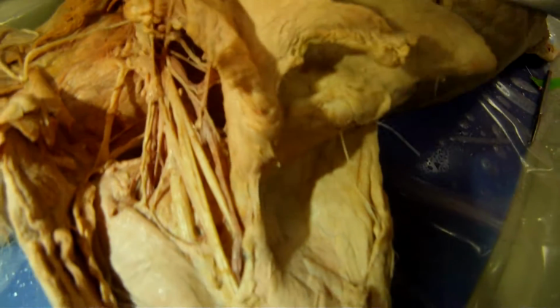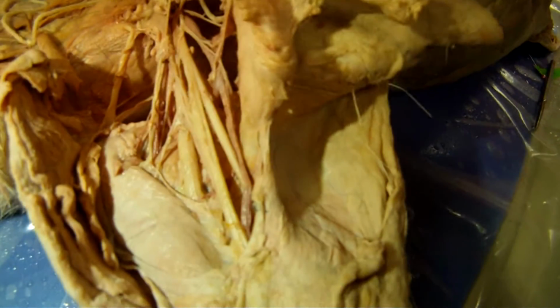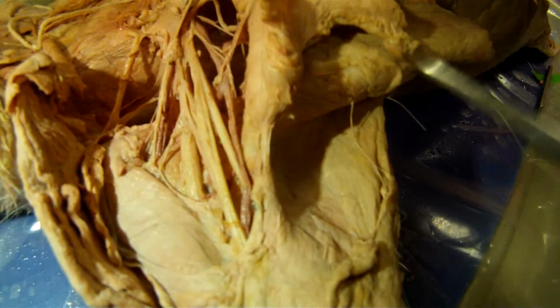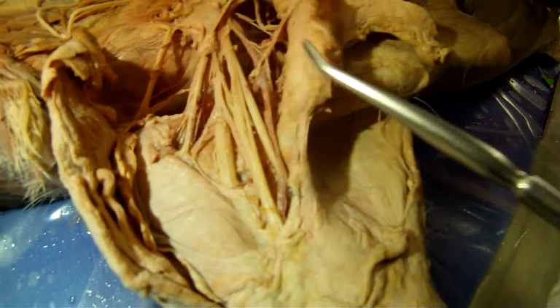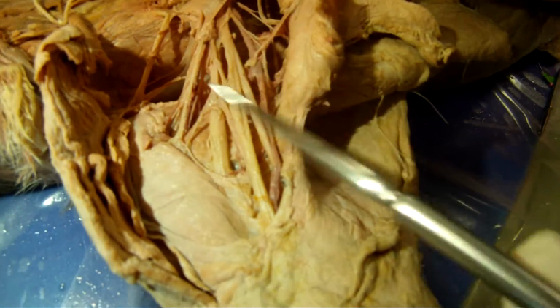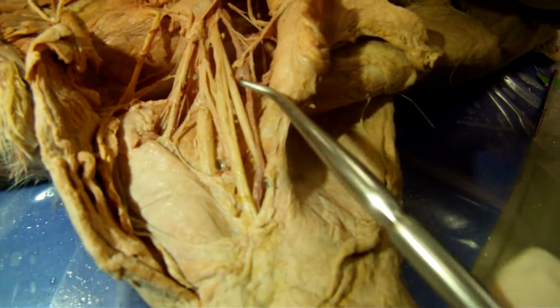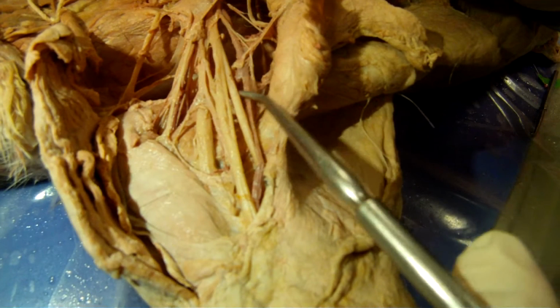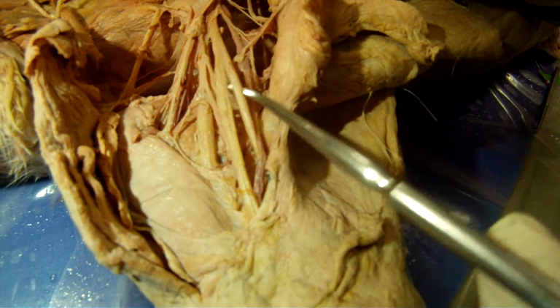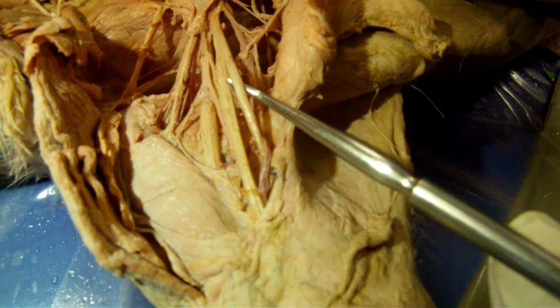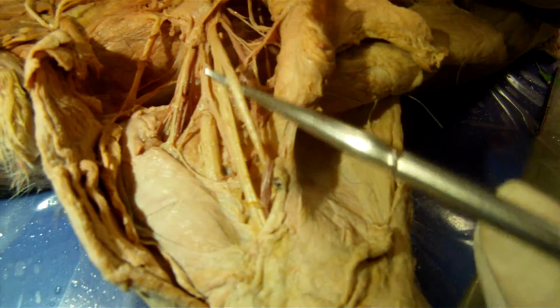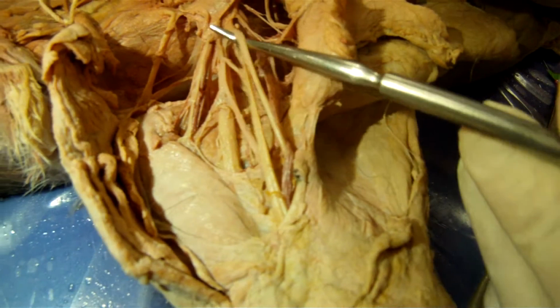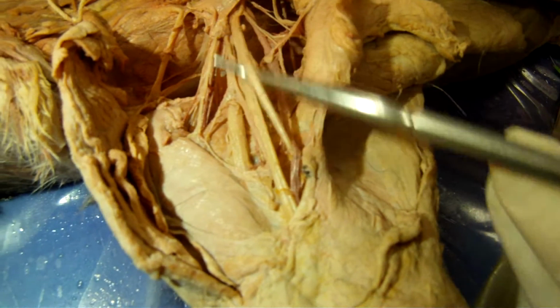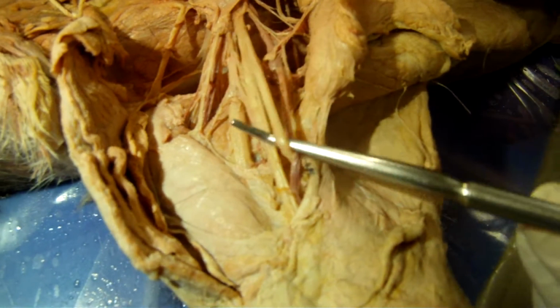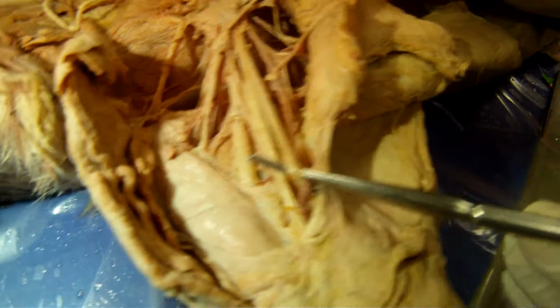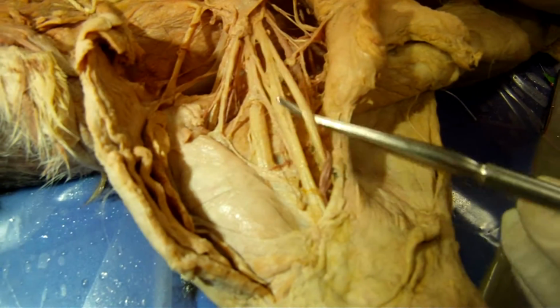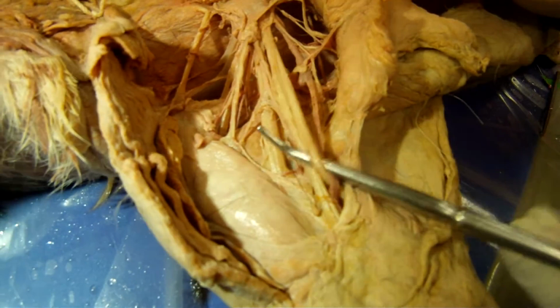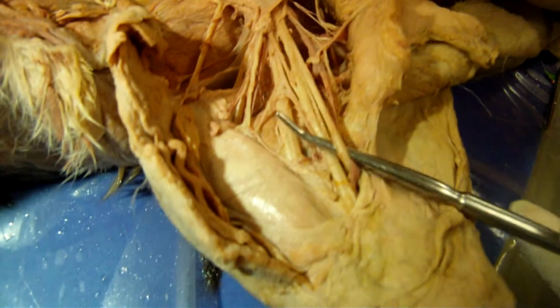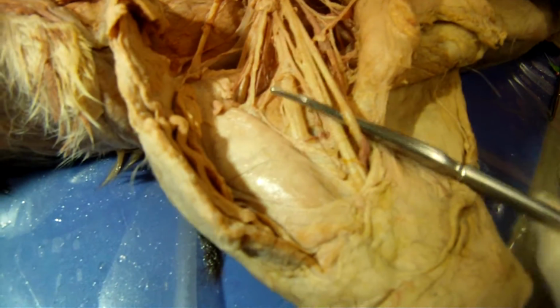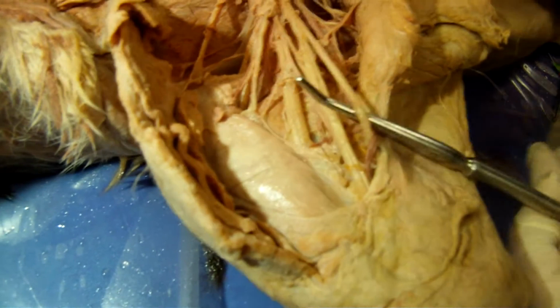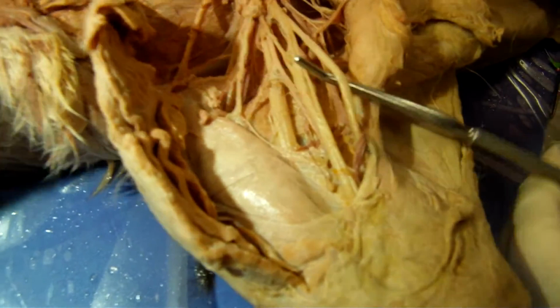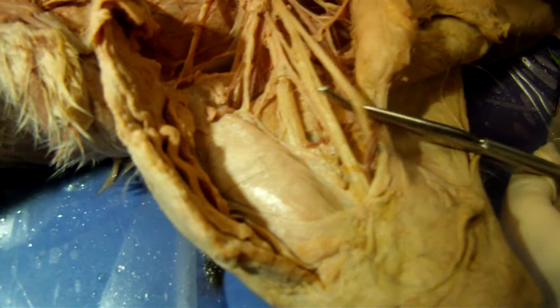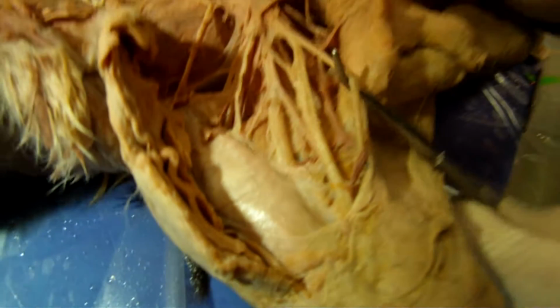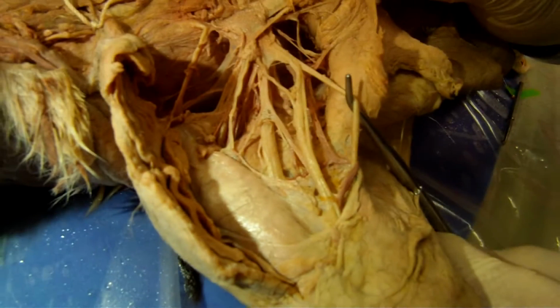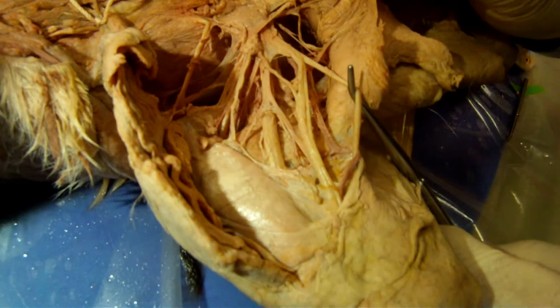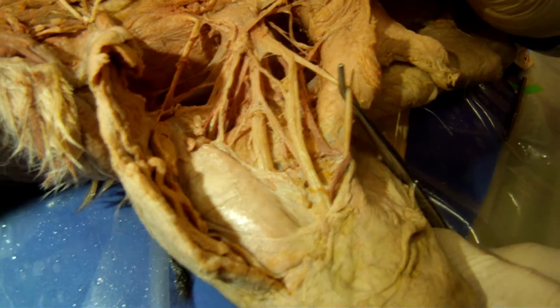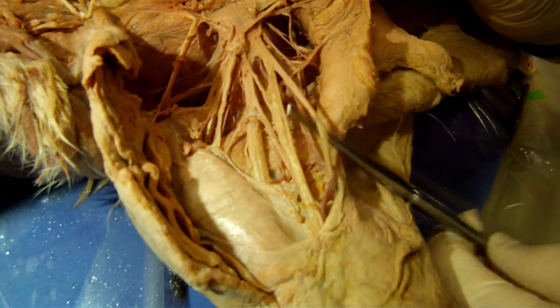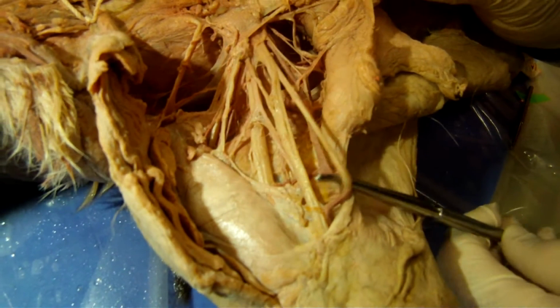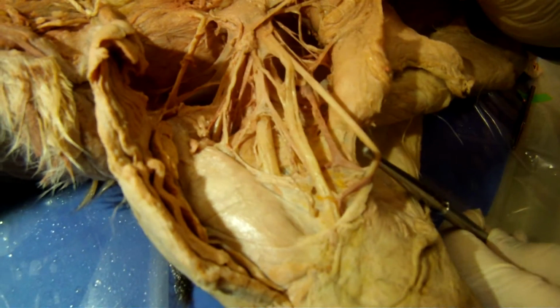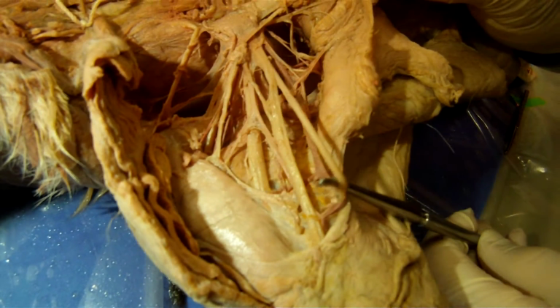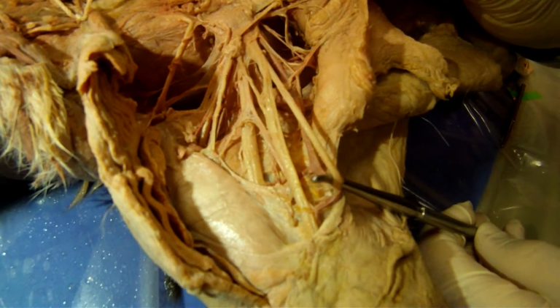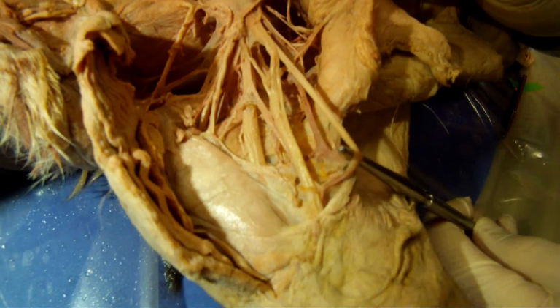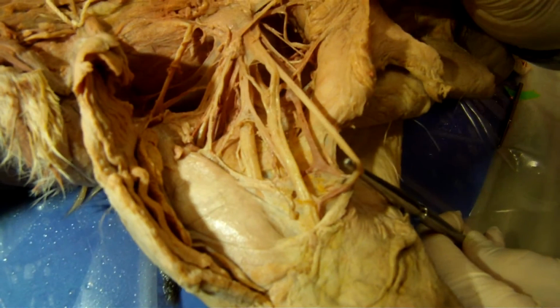Pull on the ulnar — you can see the M pretty good when you lift it up towards you just a little bit. There's your M, so there's your landmark.